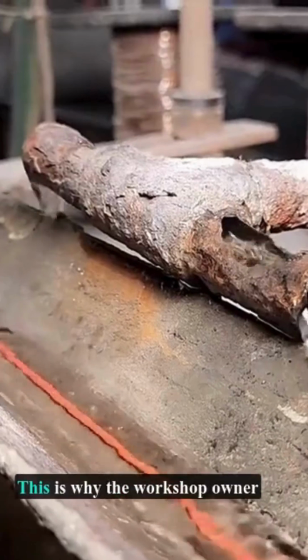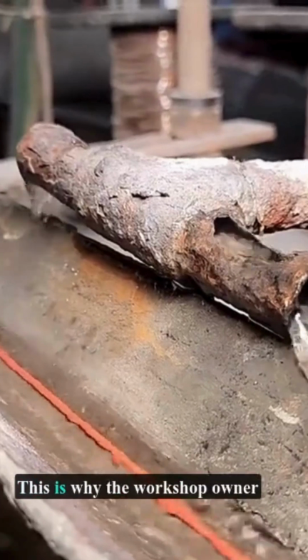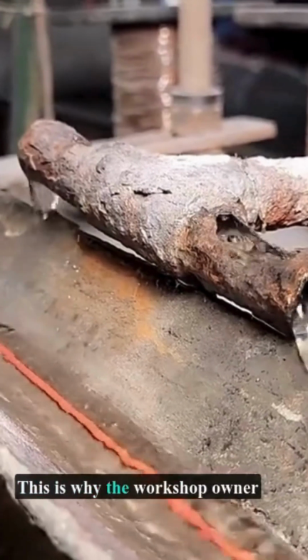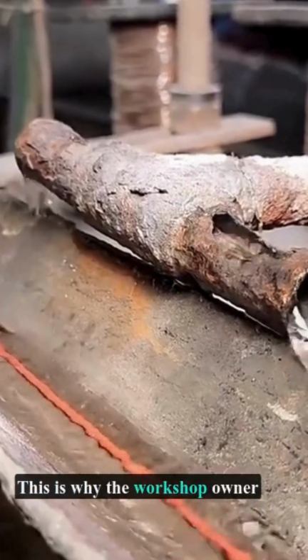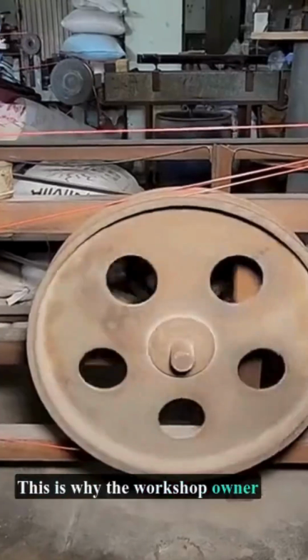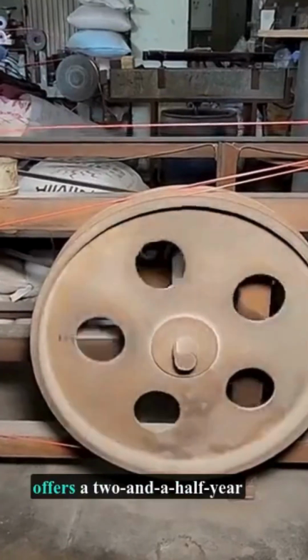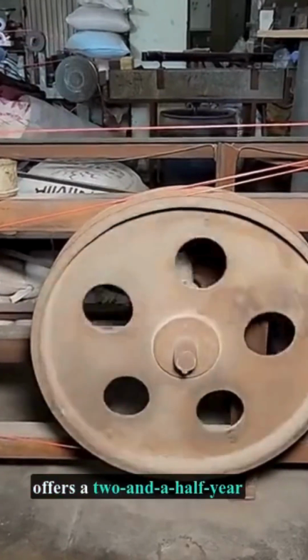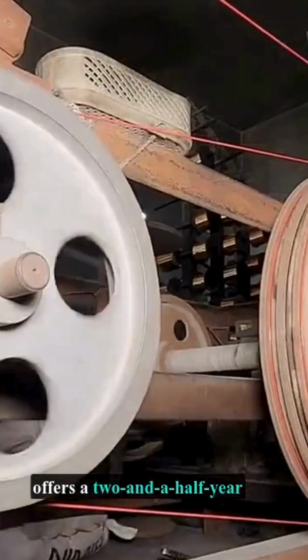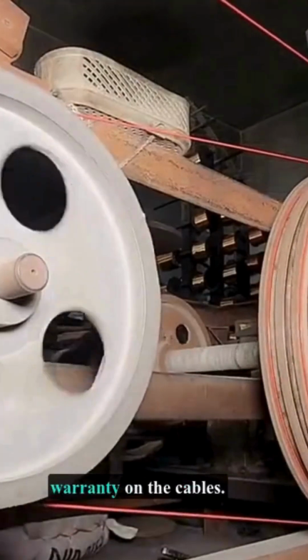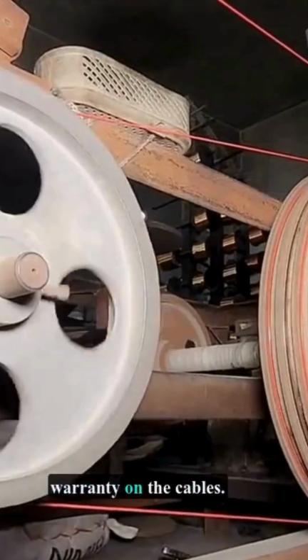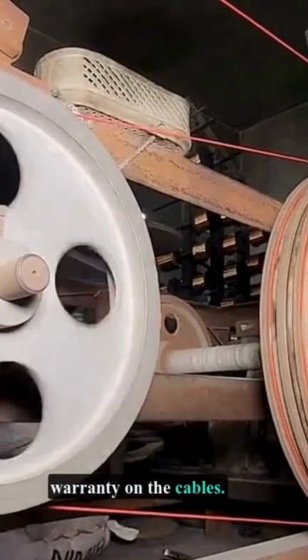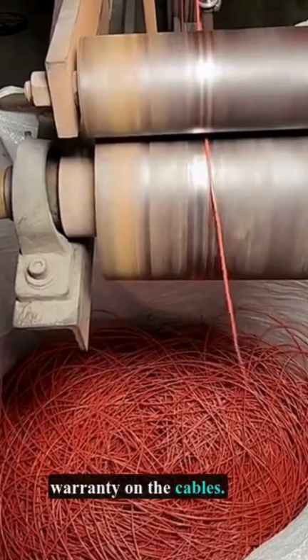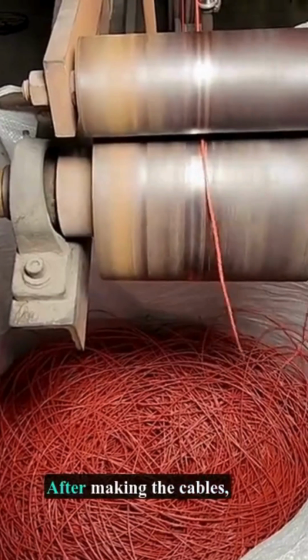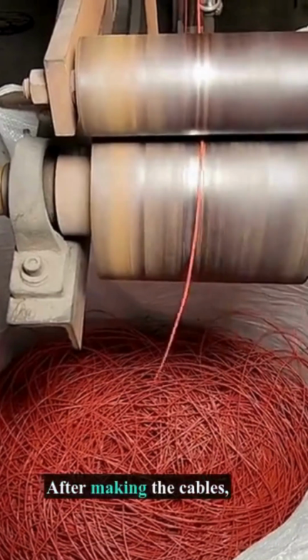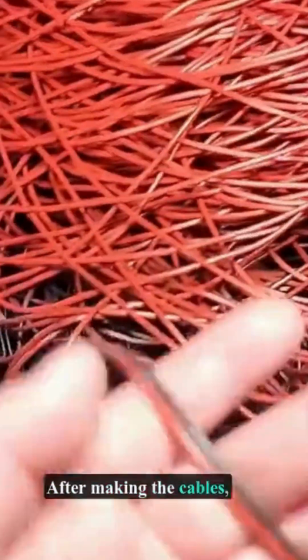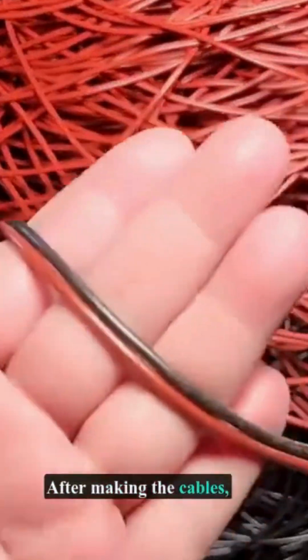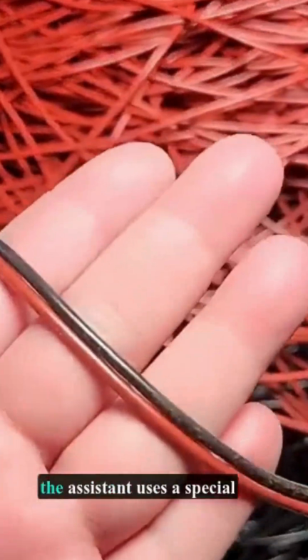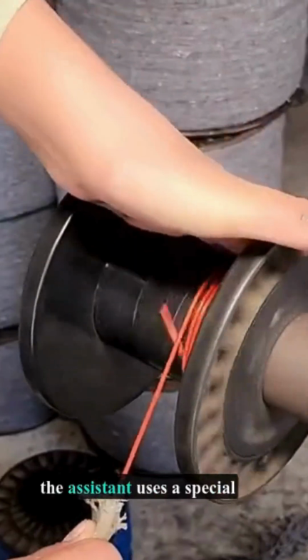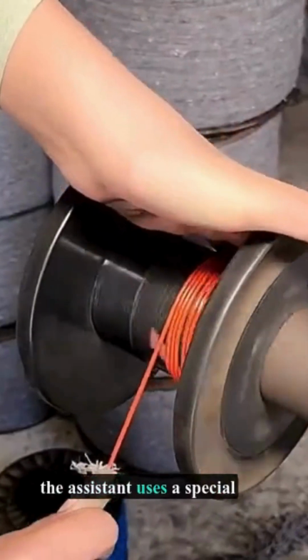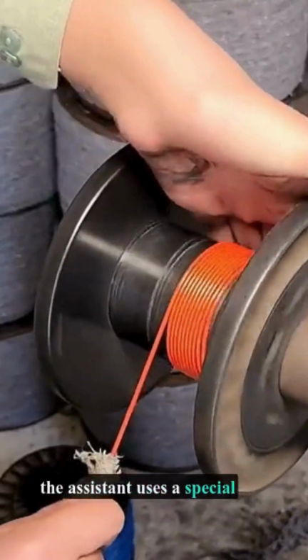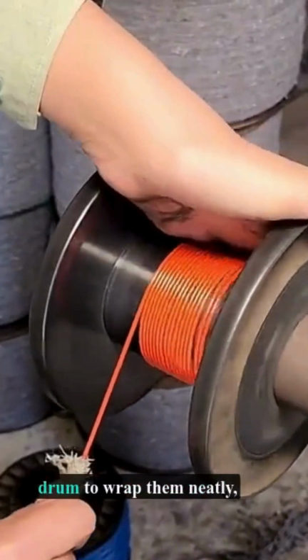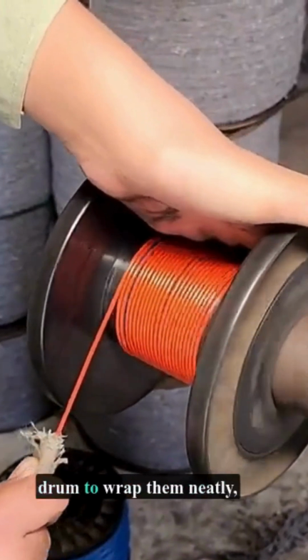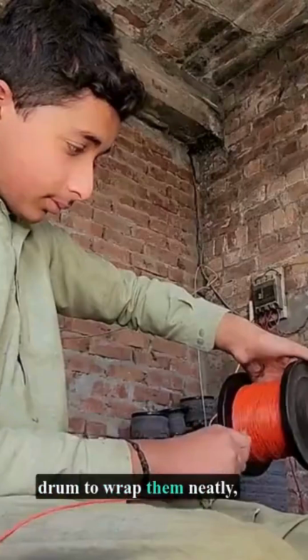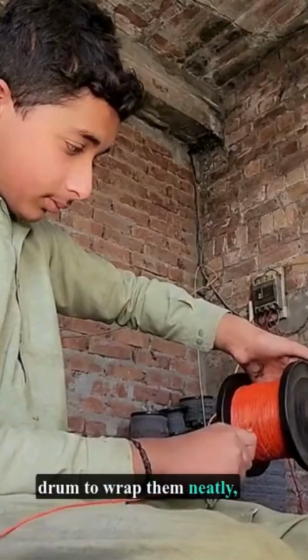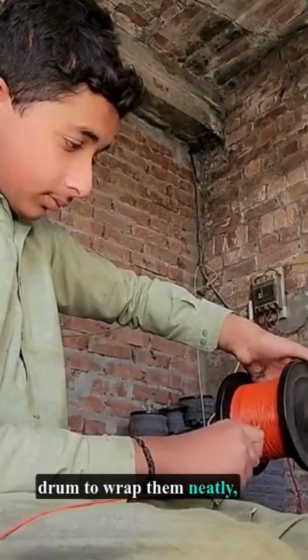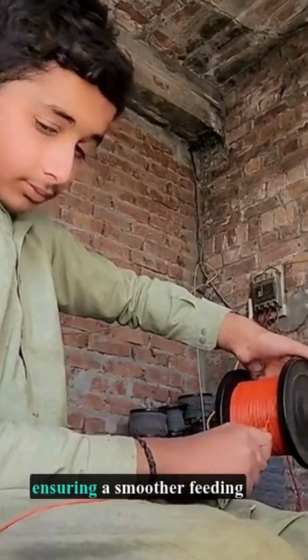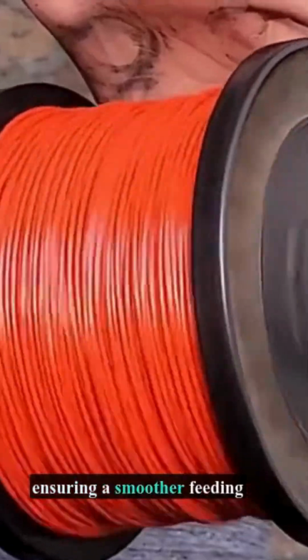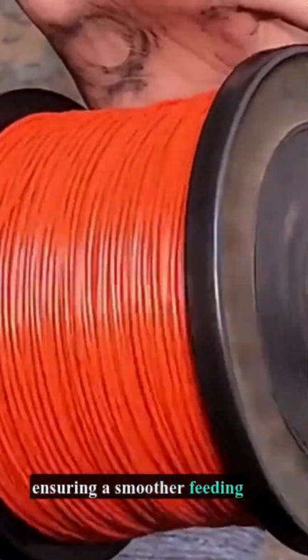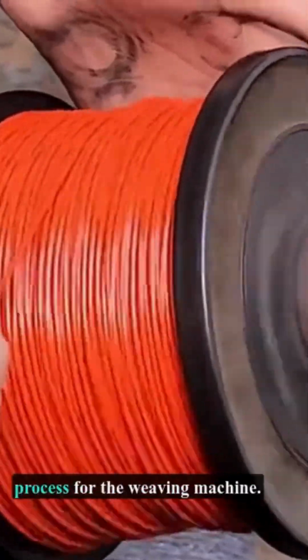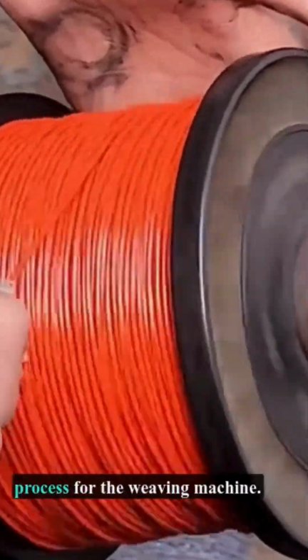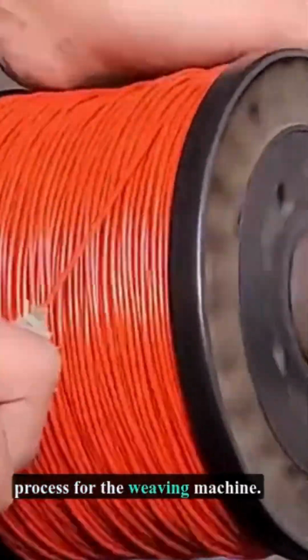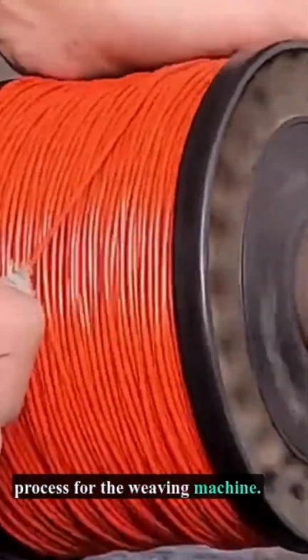This is why the workshop owner offers a two and a half year warranty on the cables. After making the cables, the assistant uses a special drum to wrap them neatly, ensuring a smoother feeding process for the weaving machine.